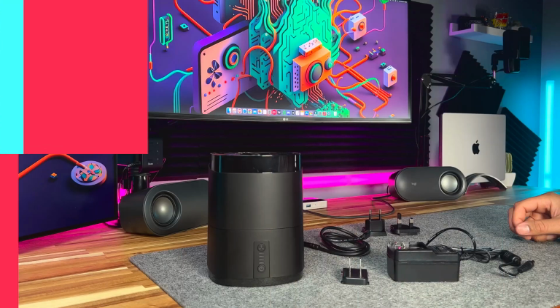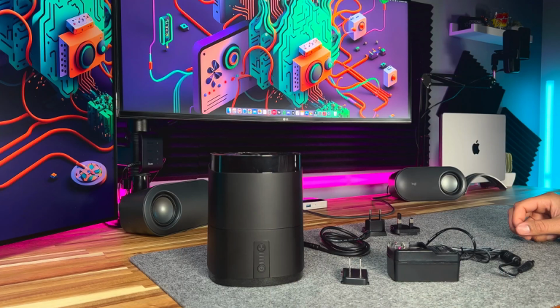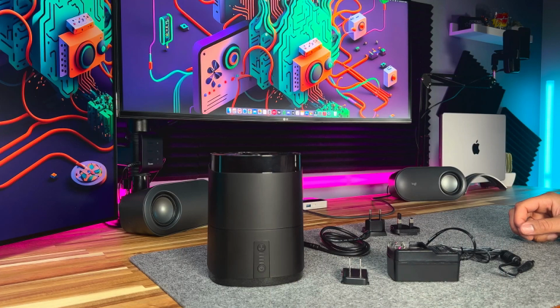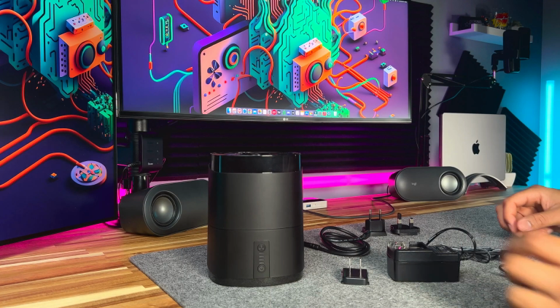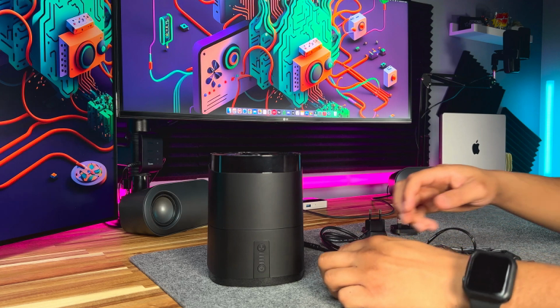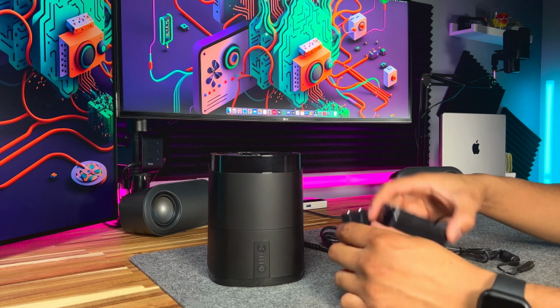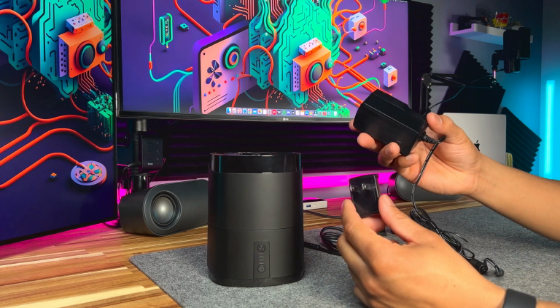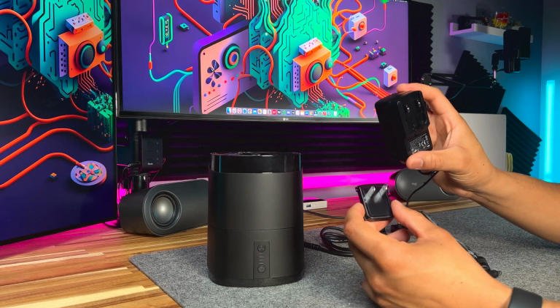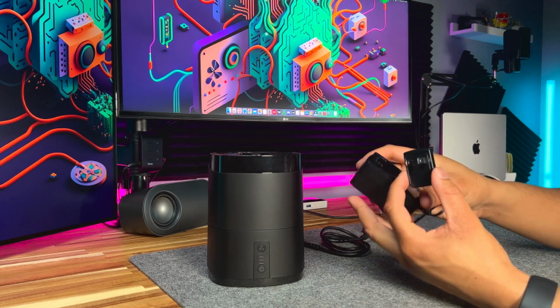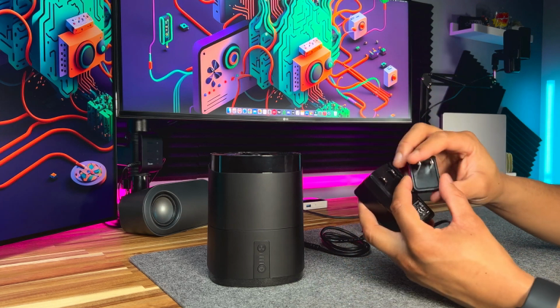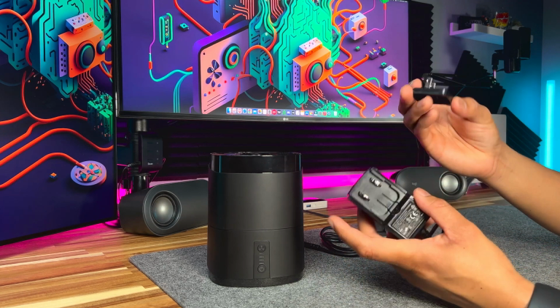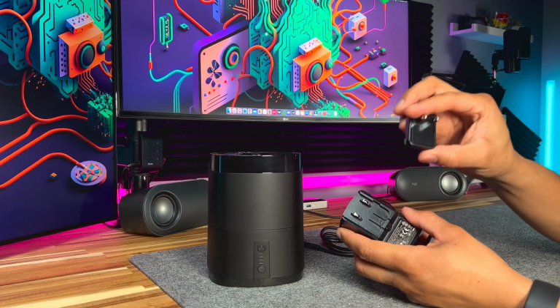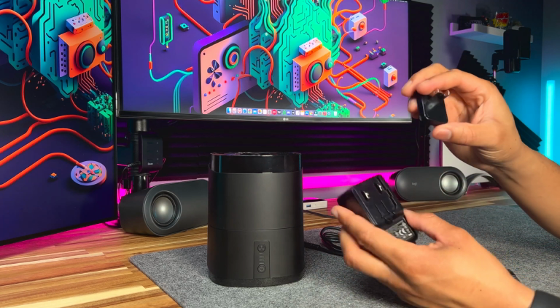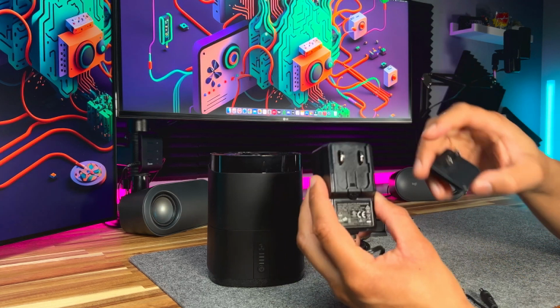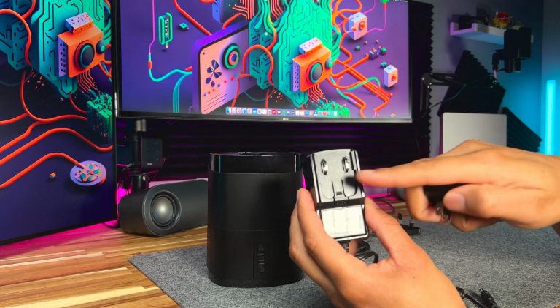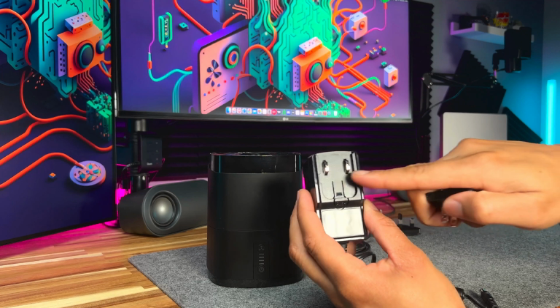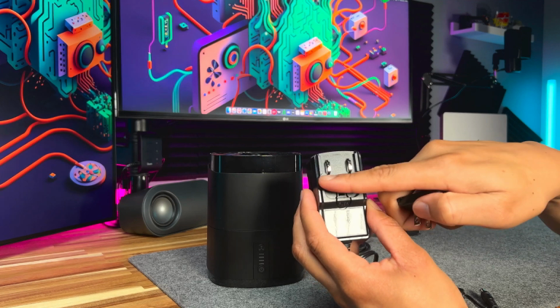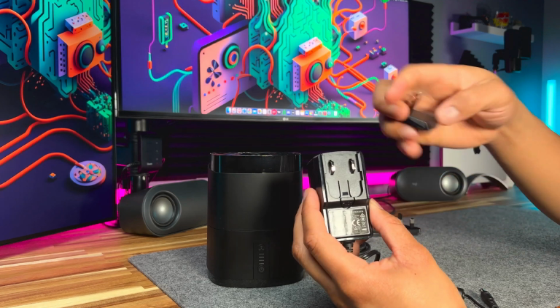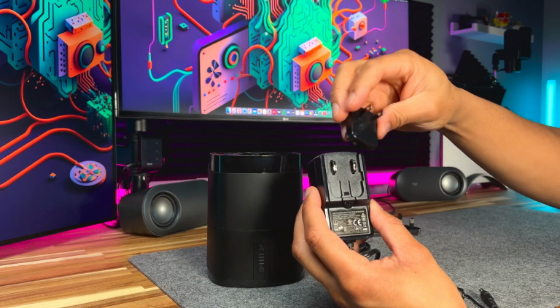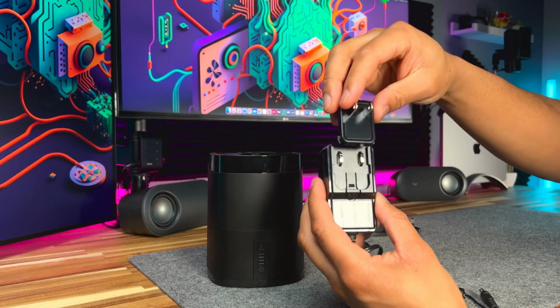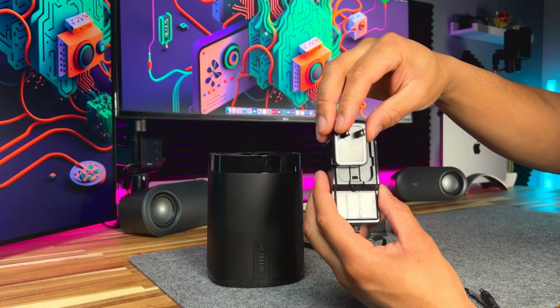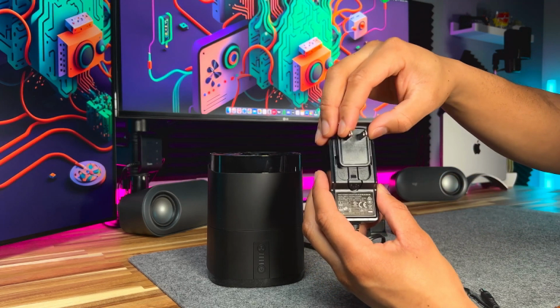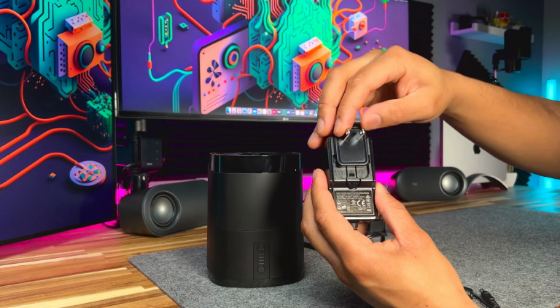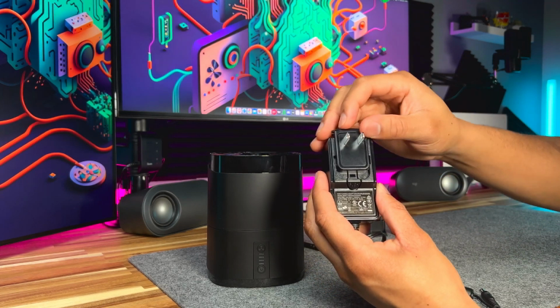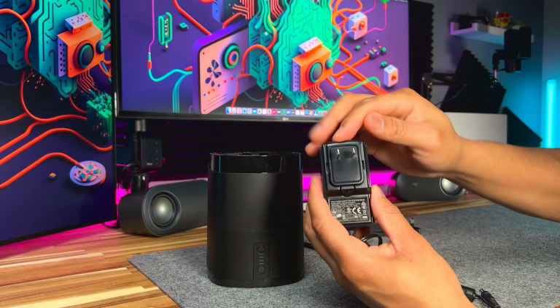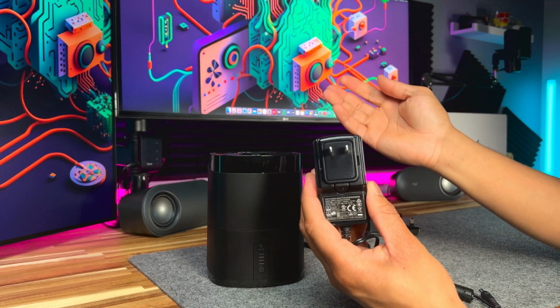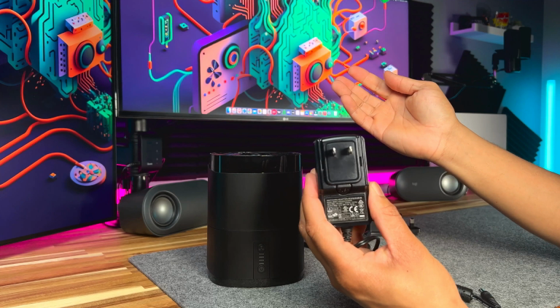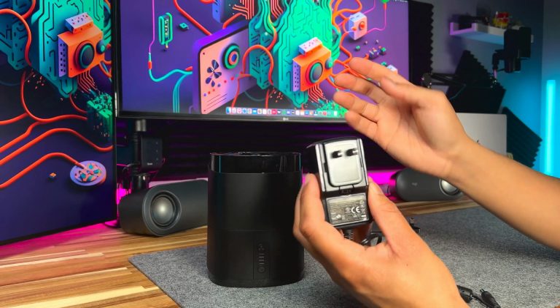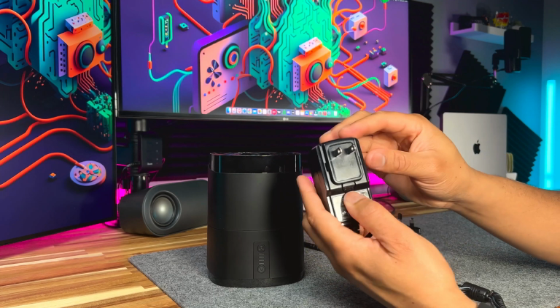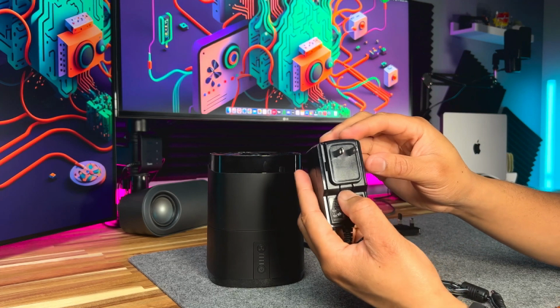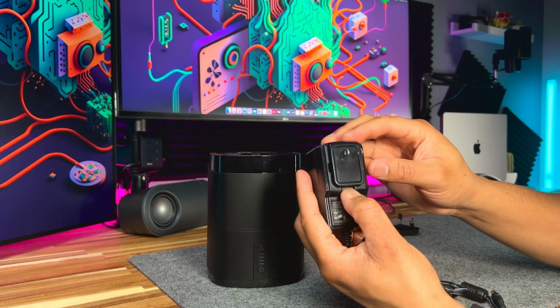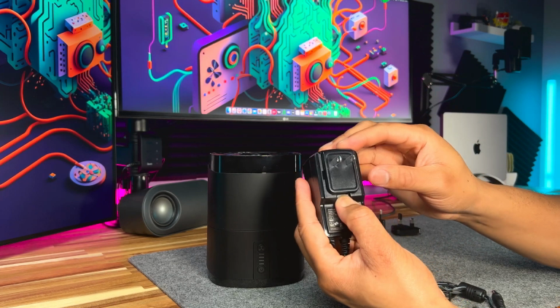Now let me show you how to set this up. You can get your power connector of choice — there's a groove right here that you'll slide it into like this. To take it out, just press the button right here and pull it out.